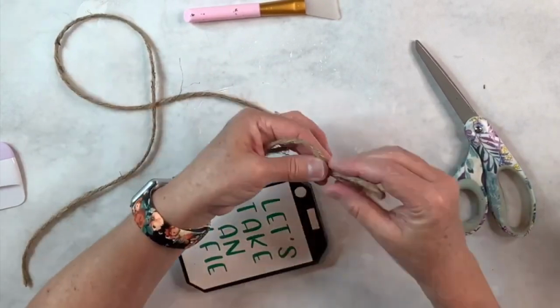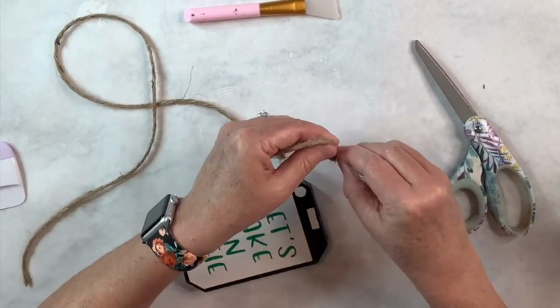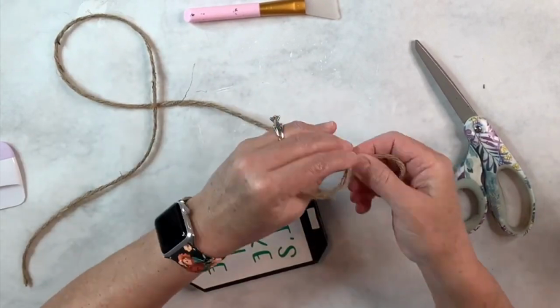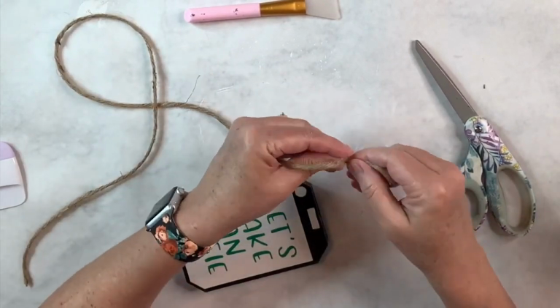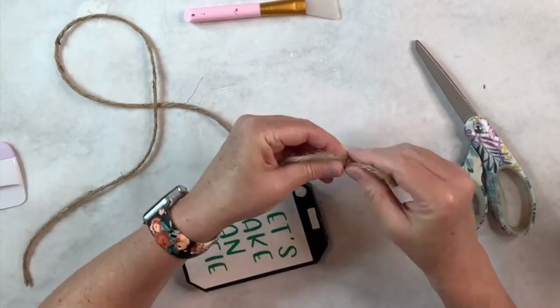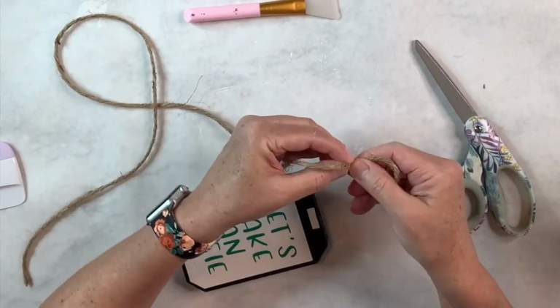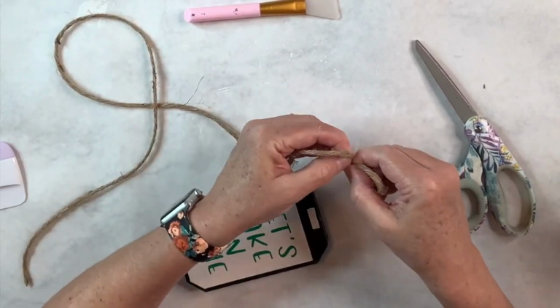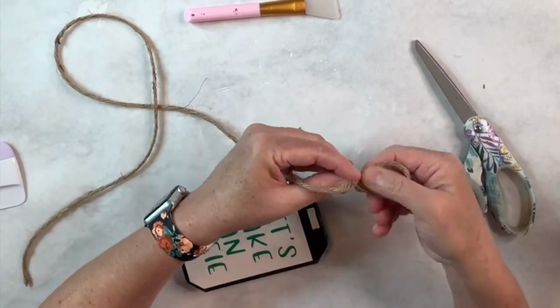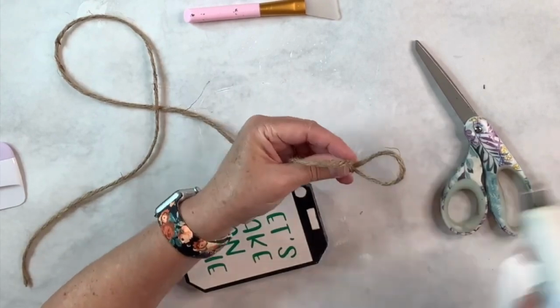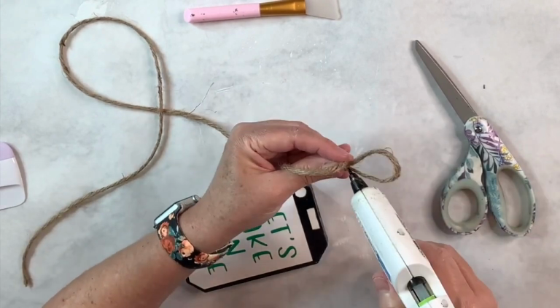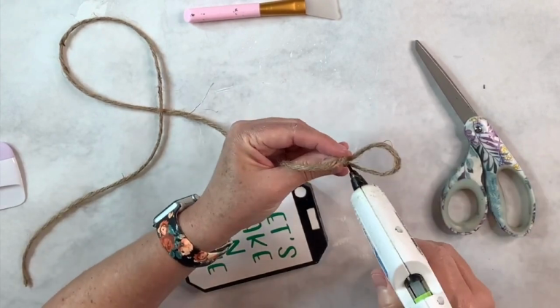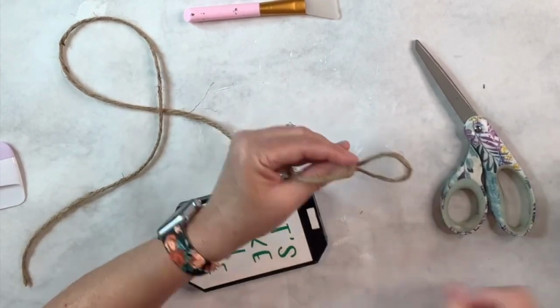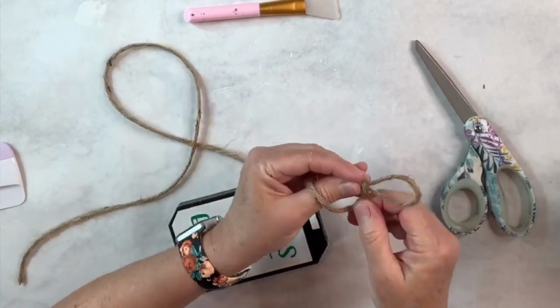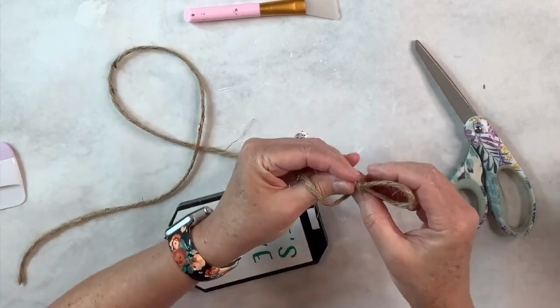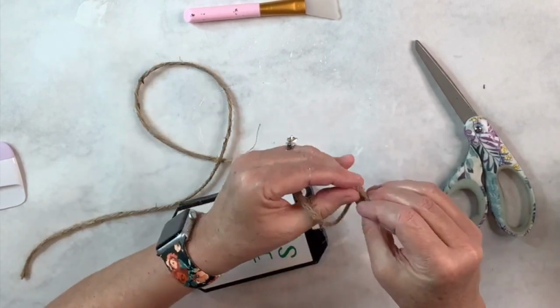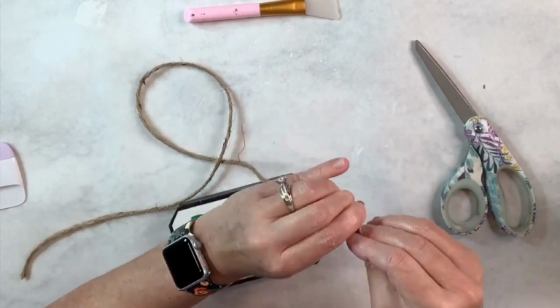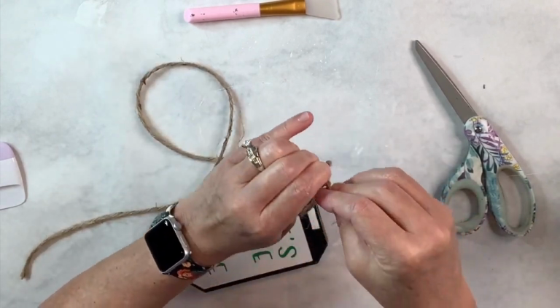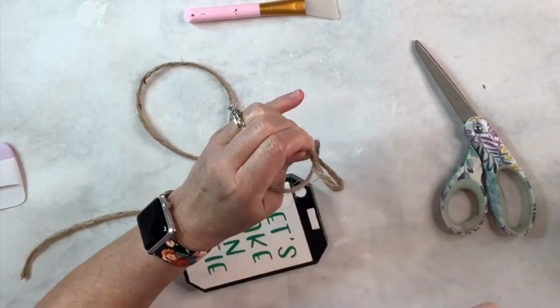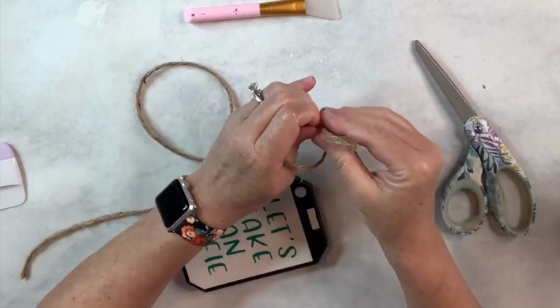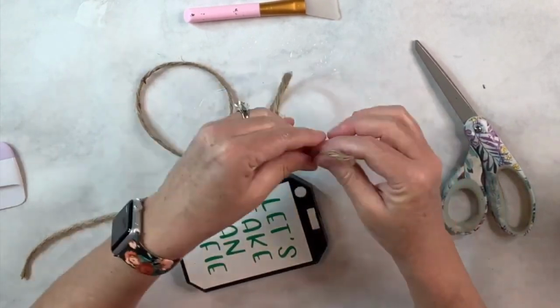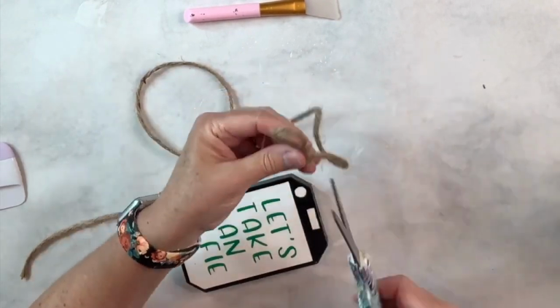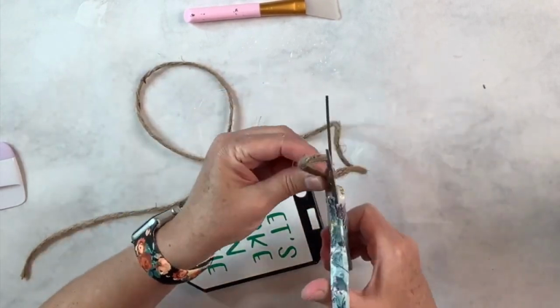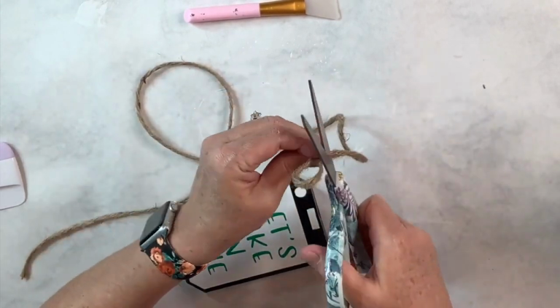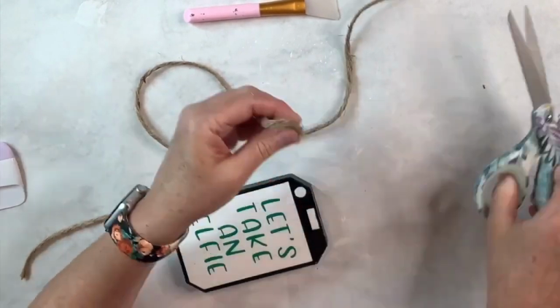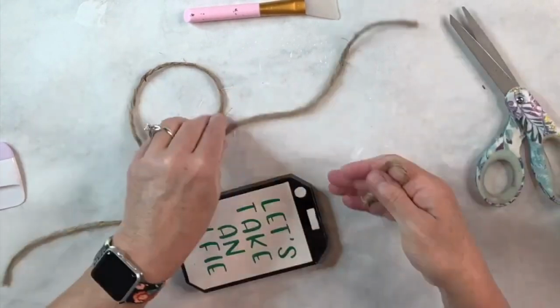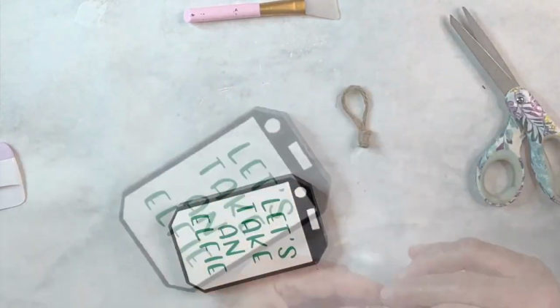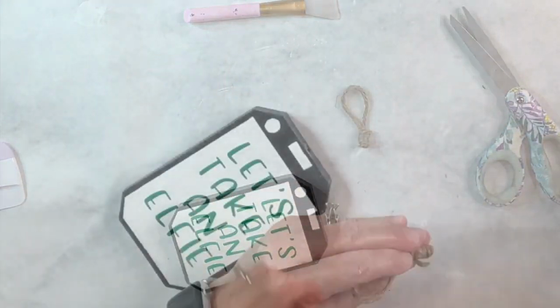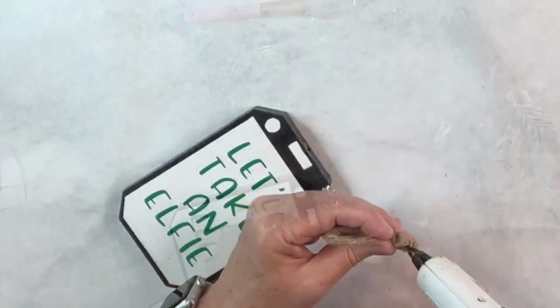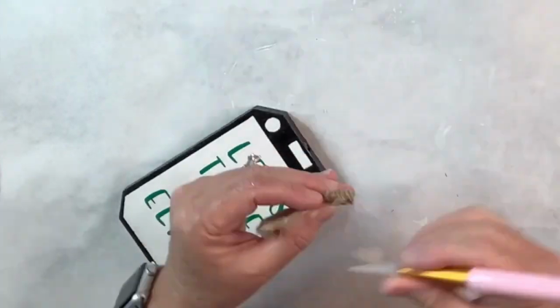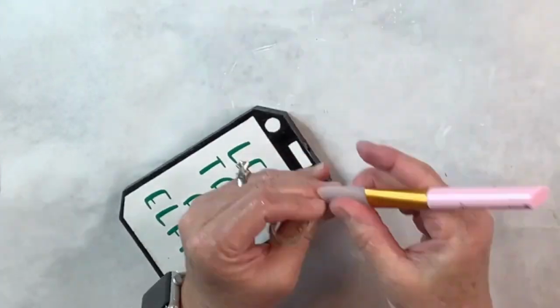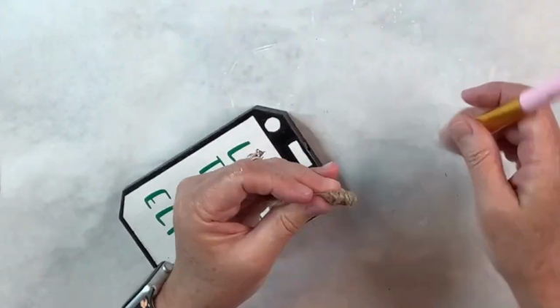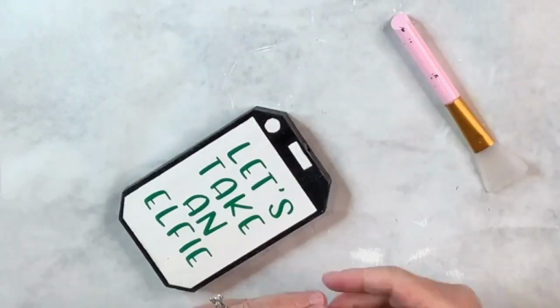And now I've got this adorable little piece. I love Pinterest — do you guys look at Pinterest for ideas too? And that's all there is to this one — it's done. Pretty simple.